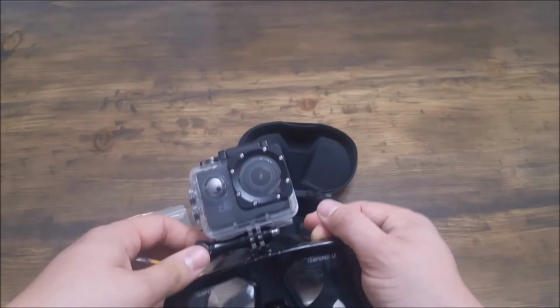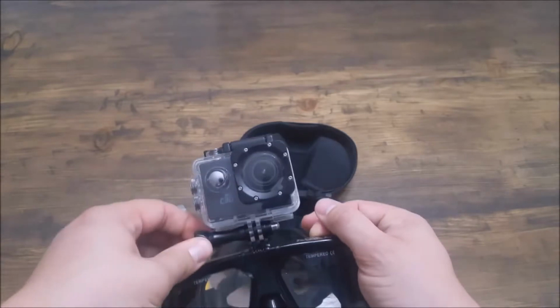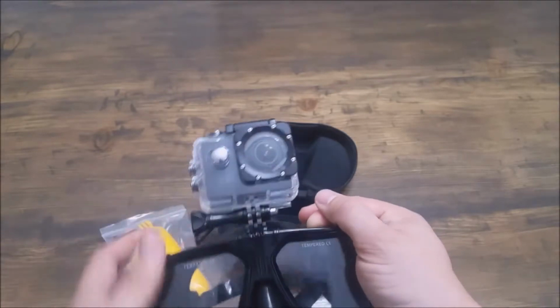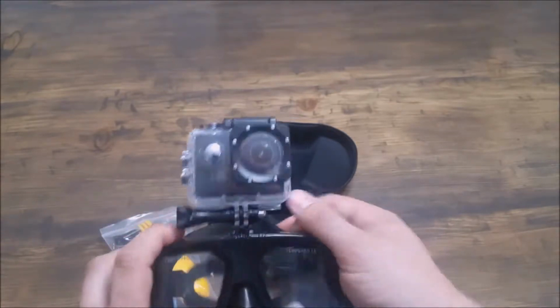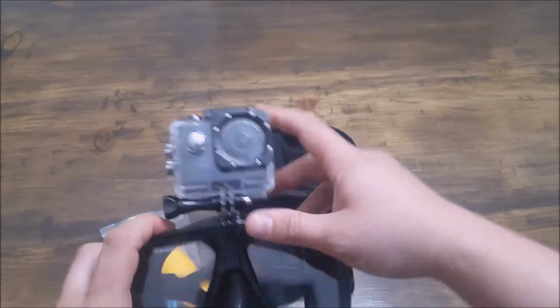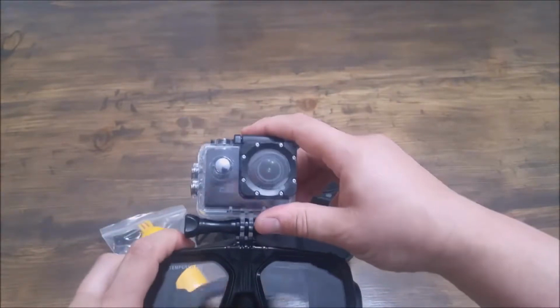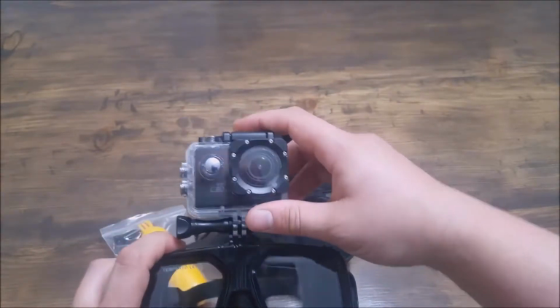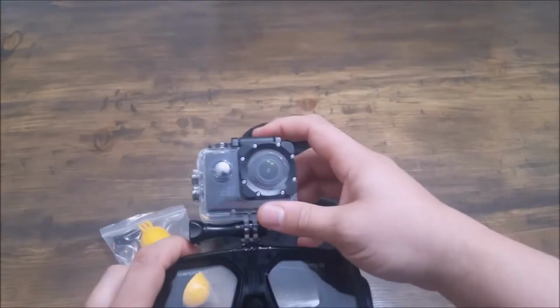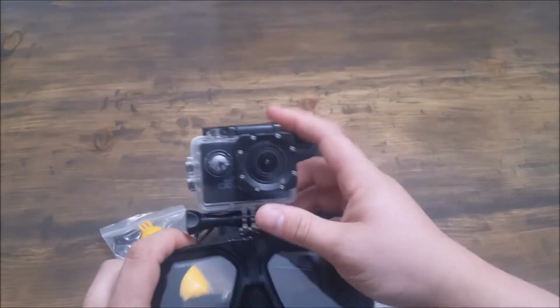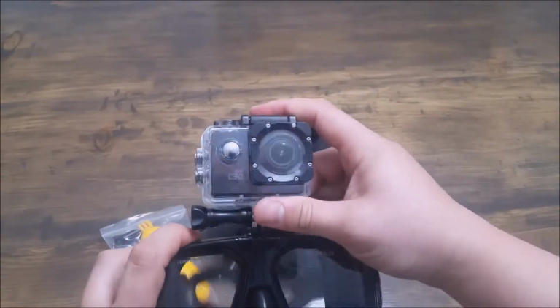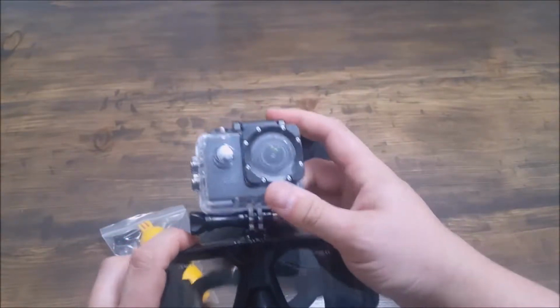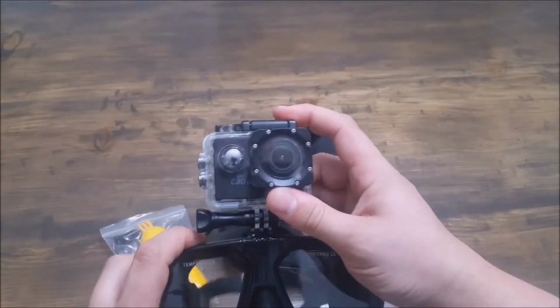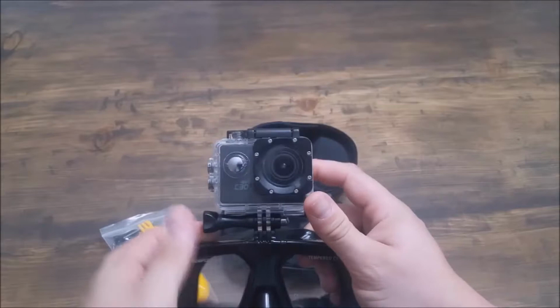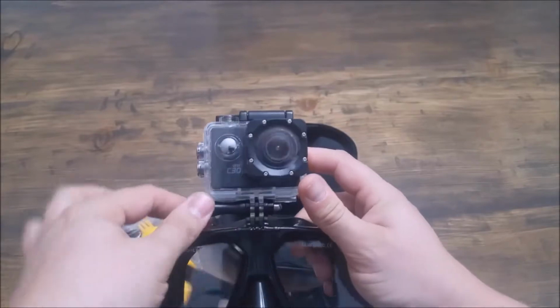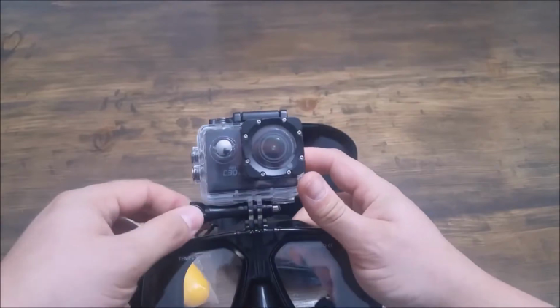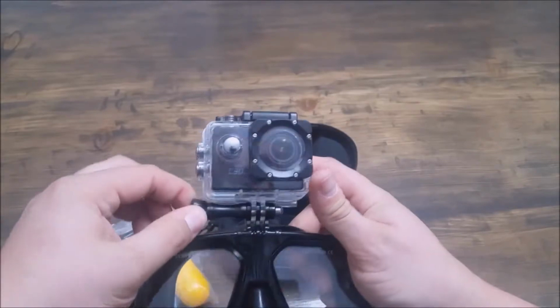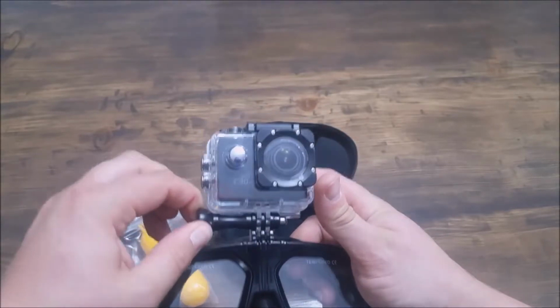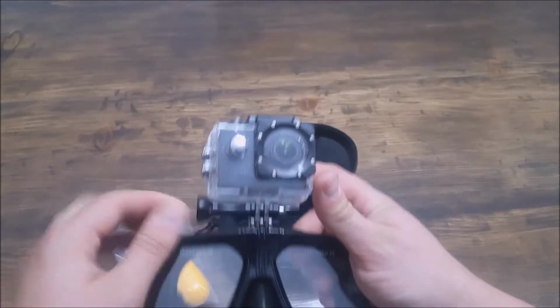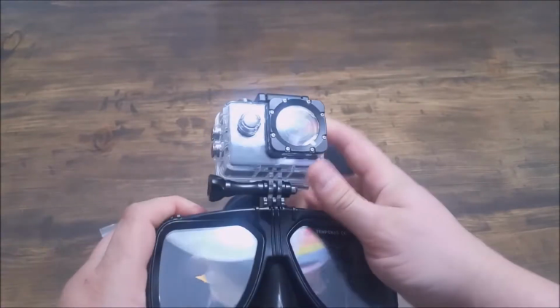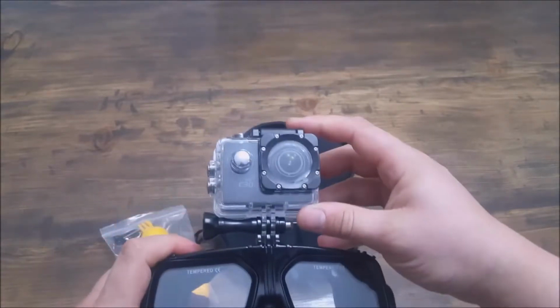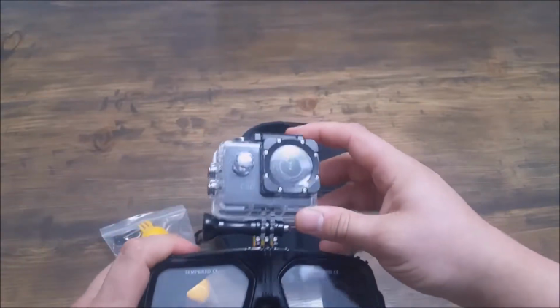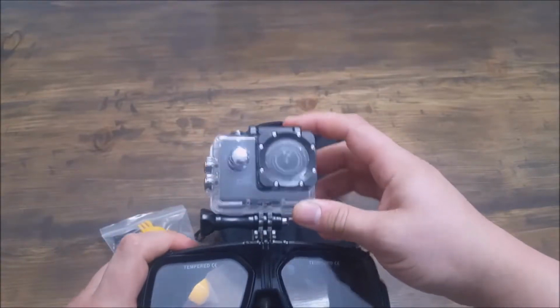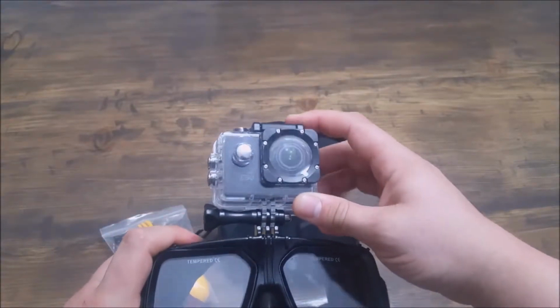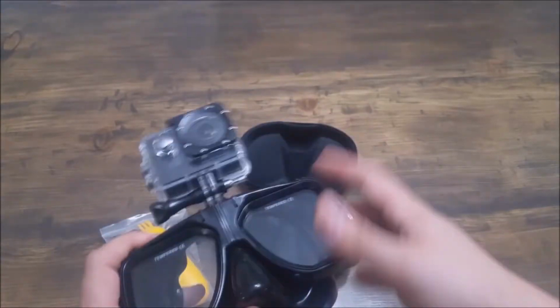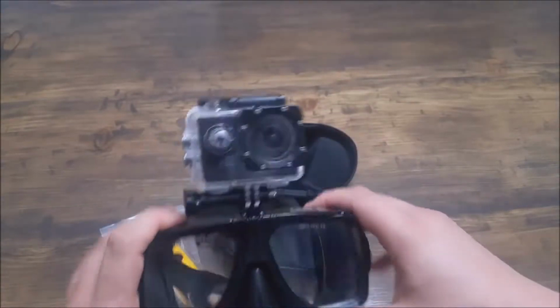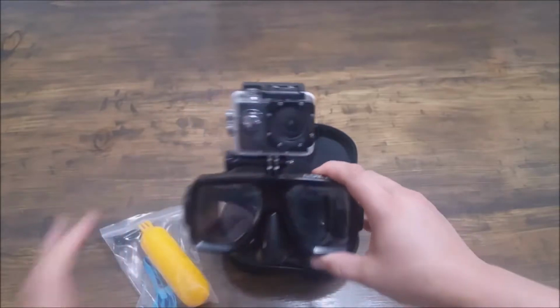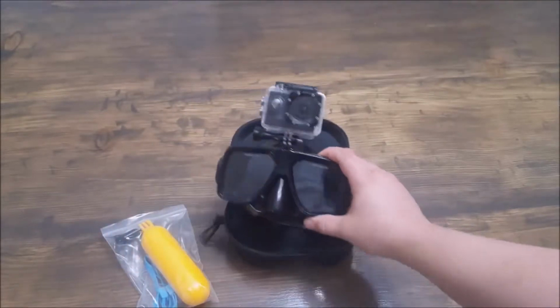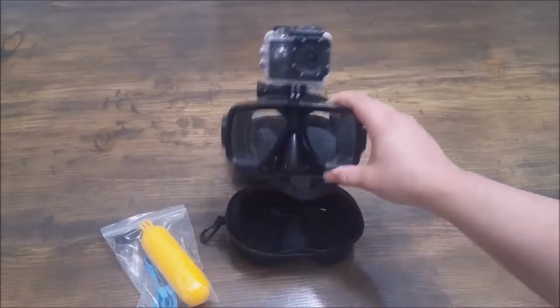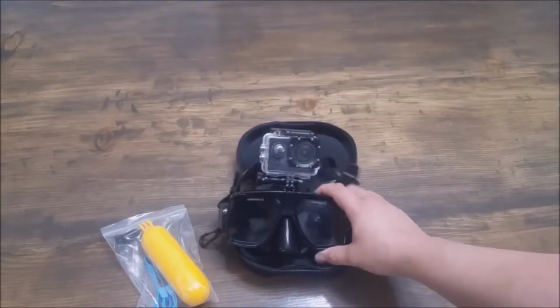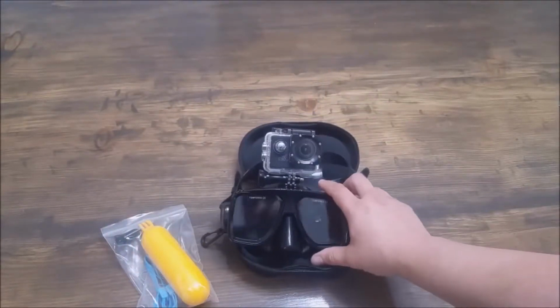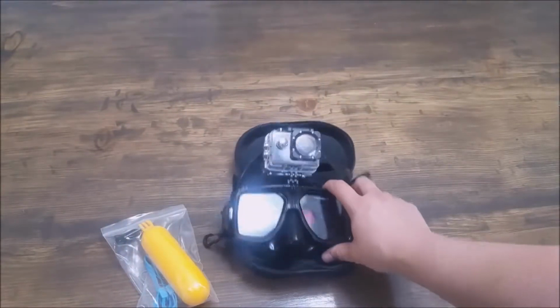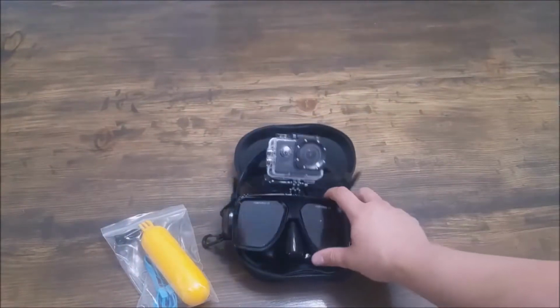Now that that's screwed in there, you can see that holds it really tight. You can put it wherever you want it and then crank it down. And now it's snug as a bug — it holds it really, really well.